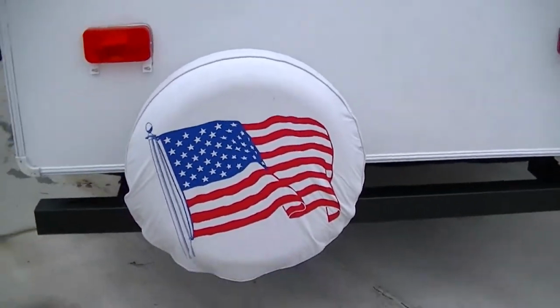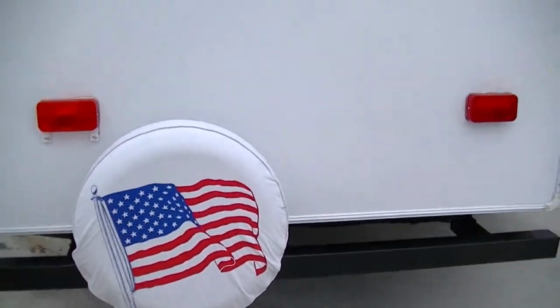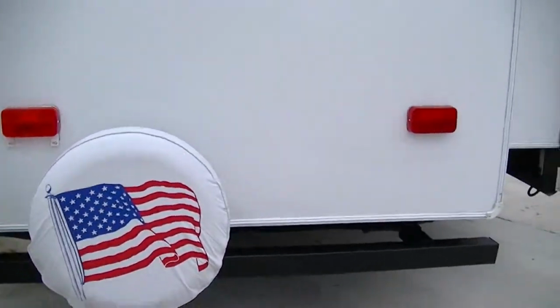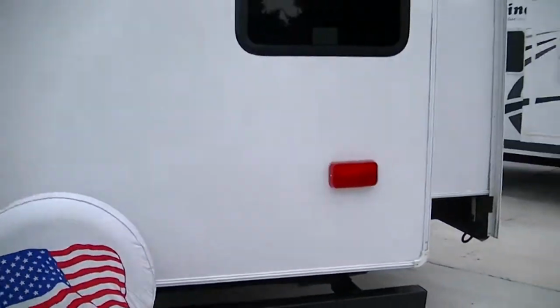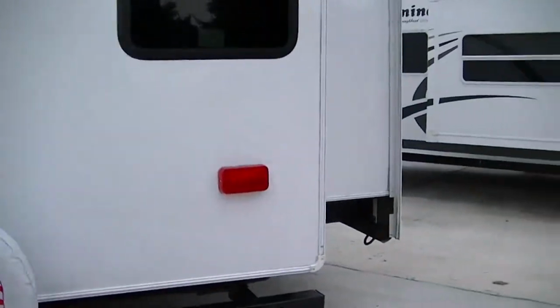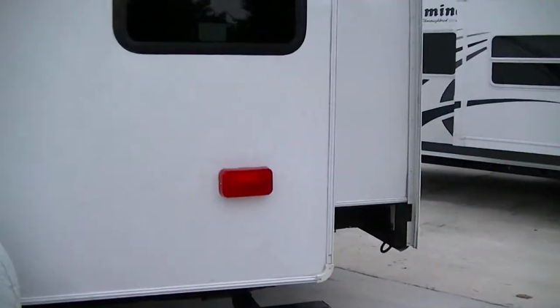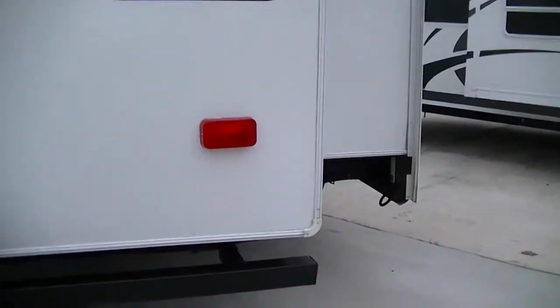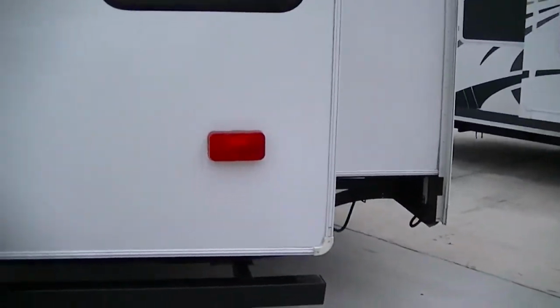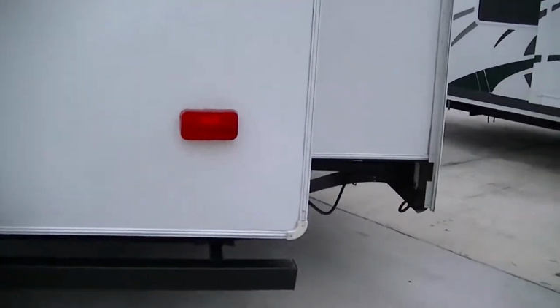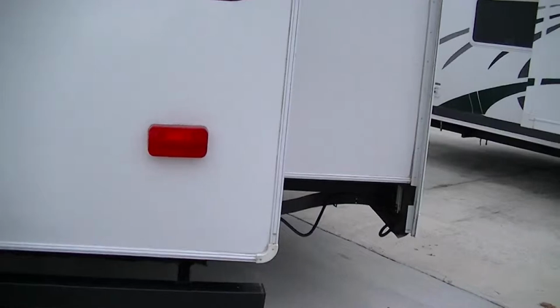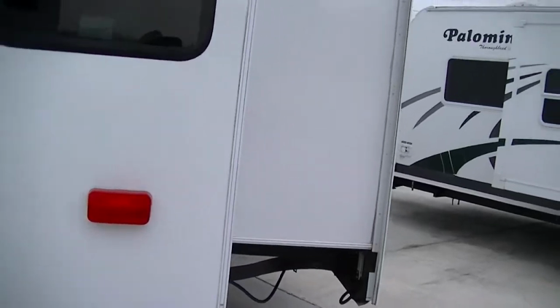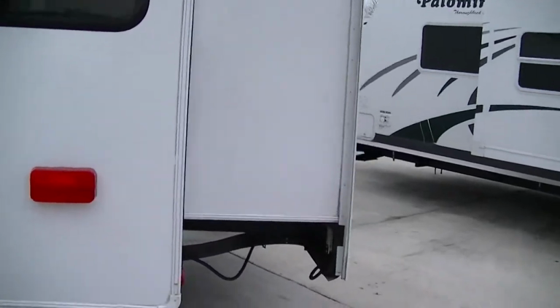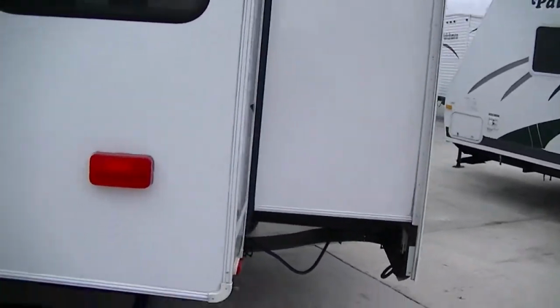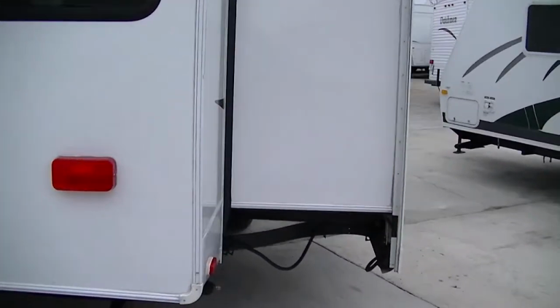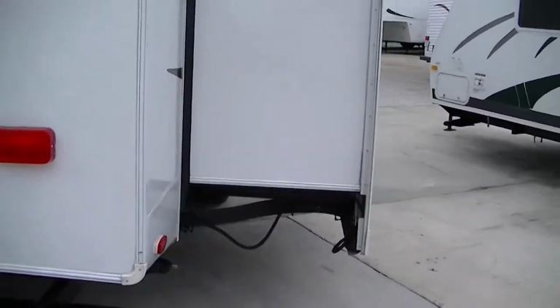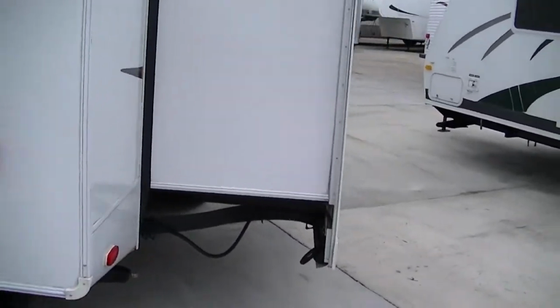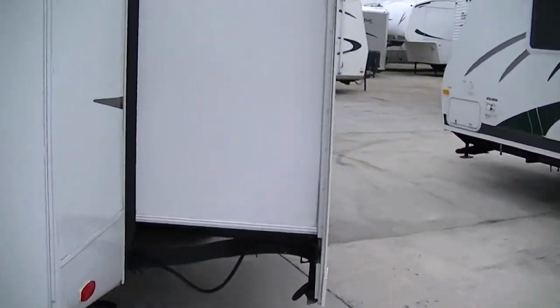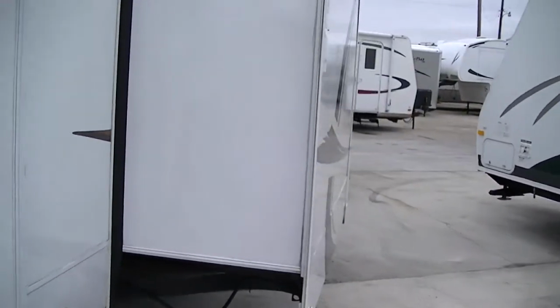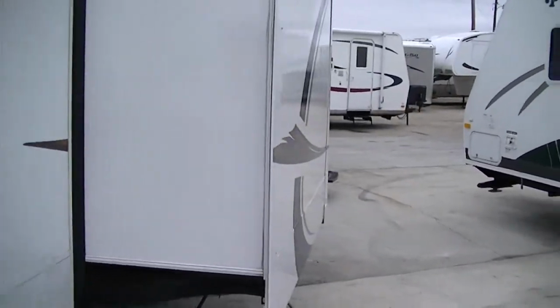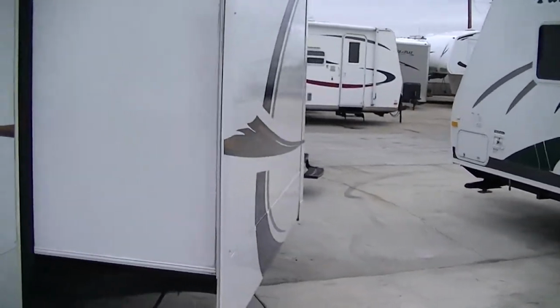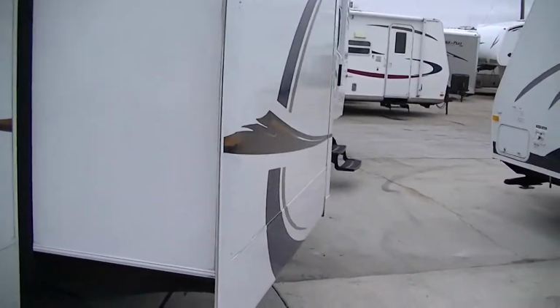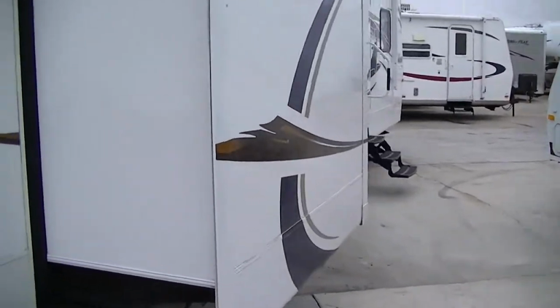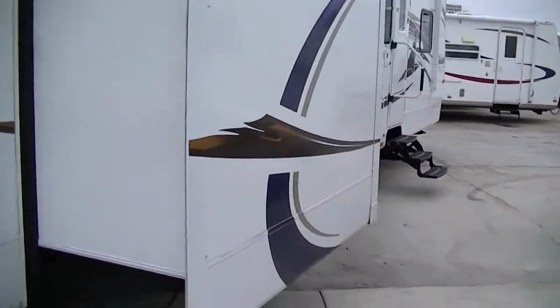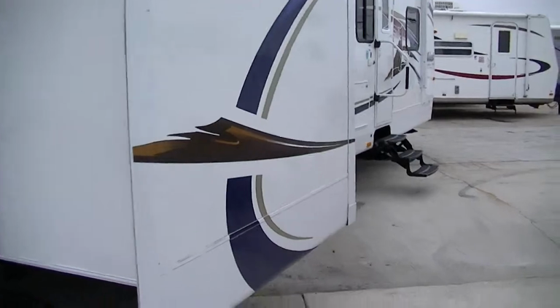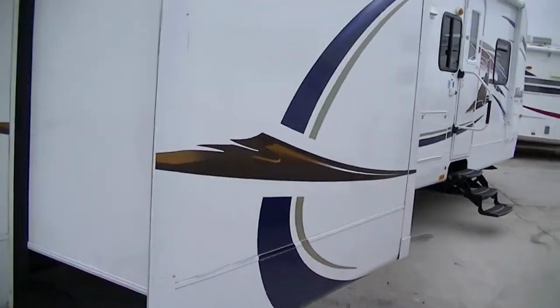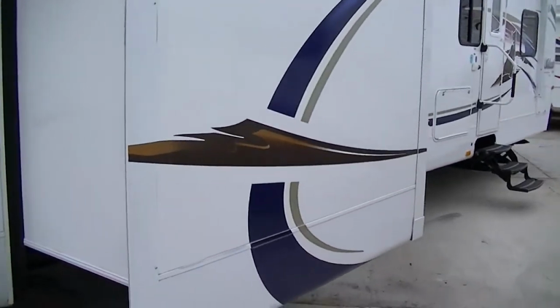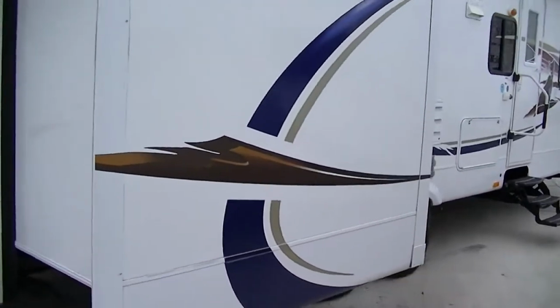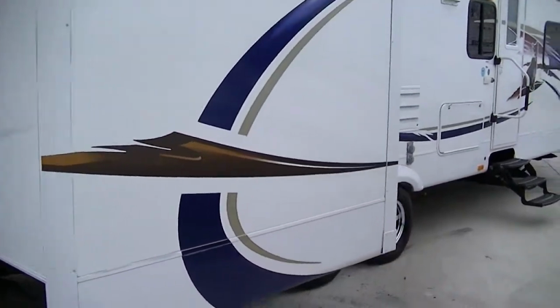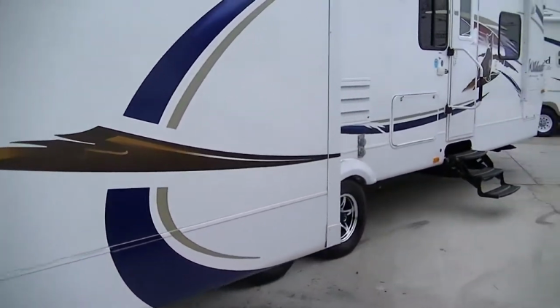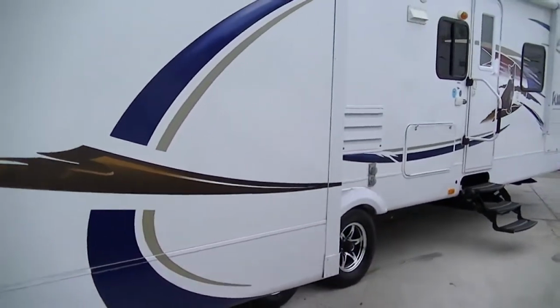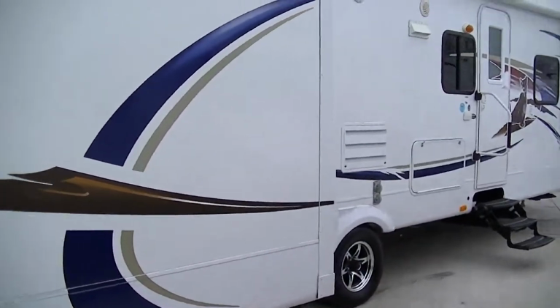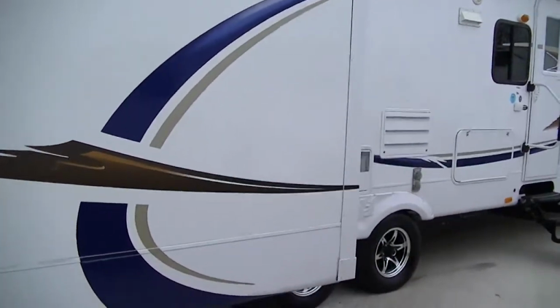Check out that rear-mounted spare tire — you'll be patriotic running down the road, and if you have a flat, there it is, easy to get to. This slide holds a special surprise and we'll check it out when we get inside, but you're gonna like what you see.